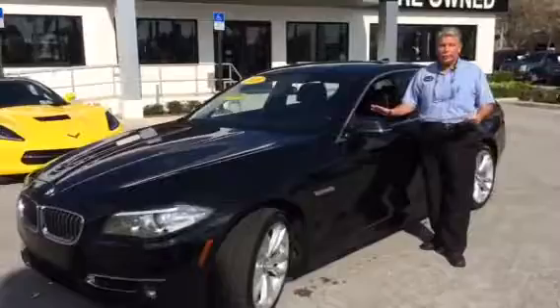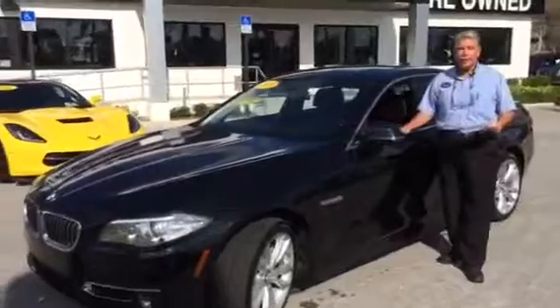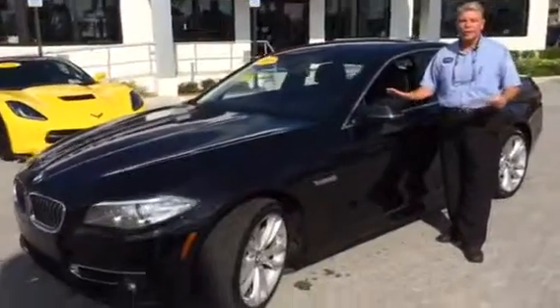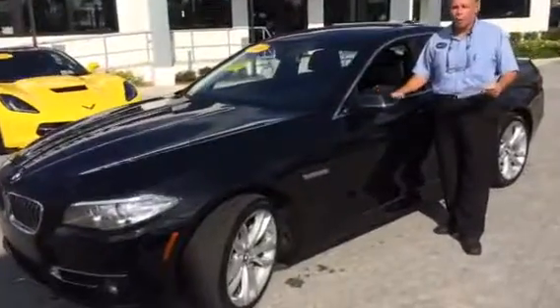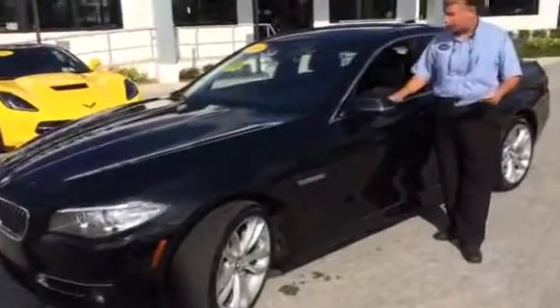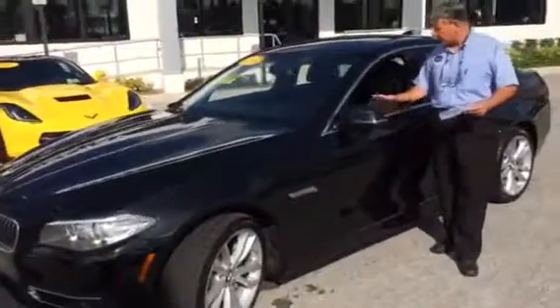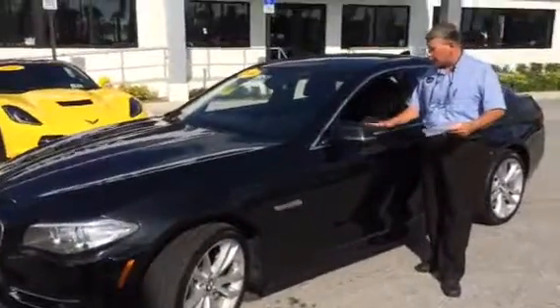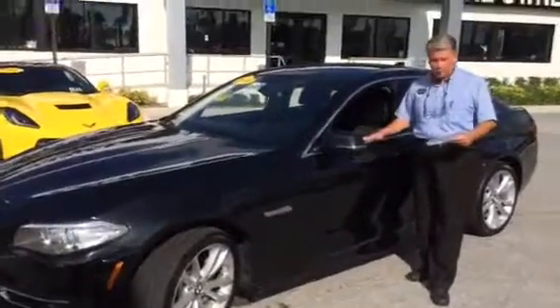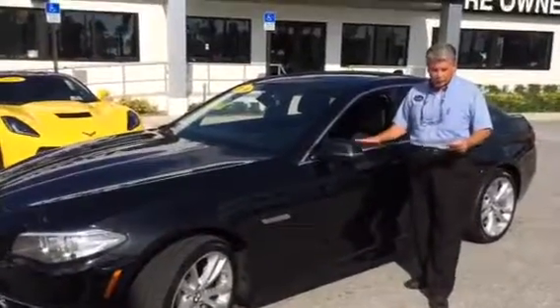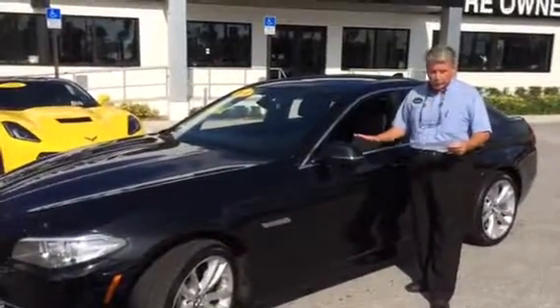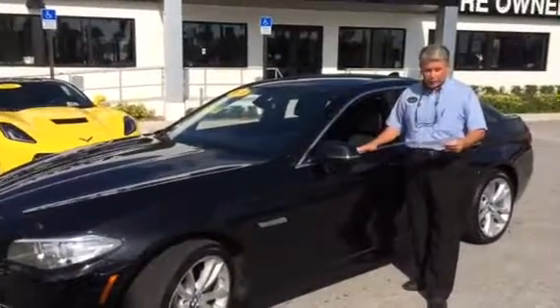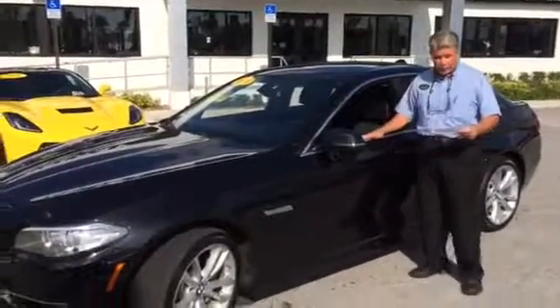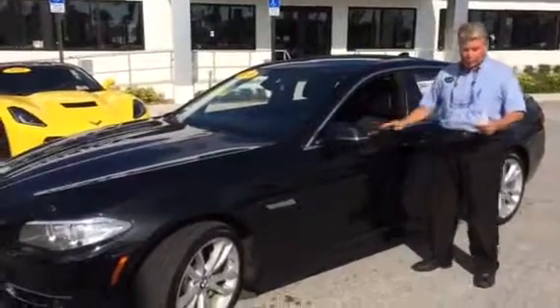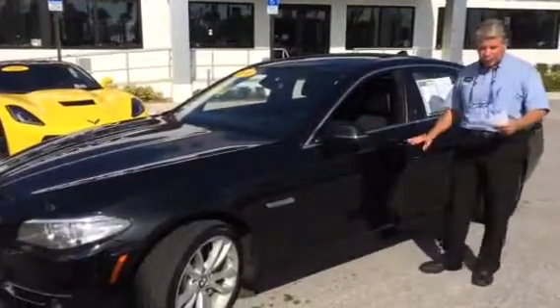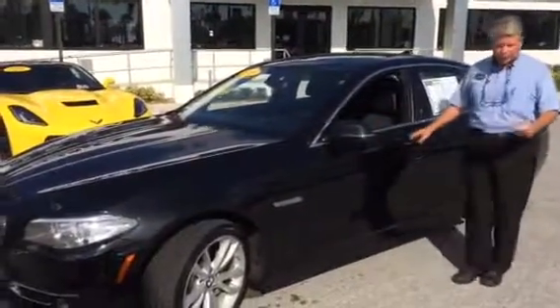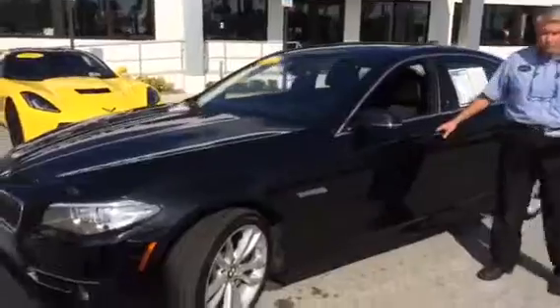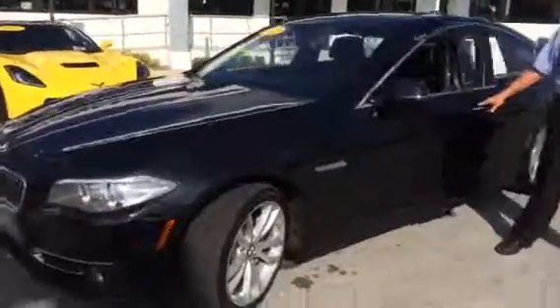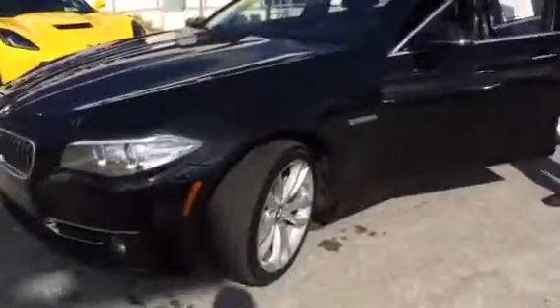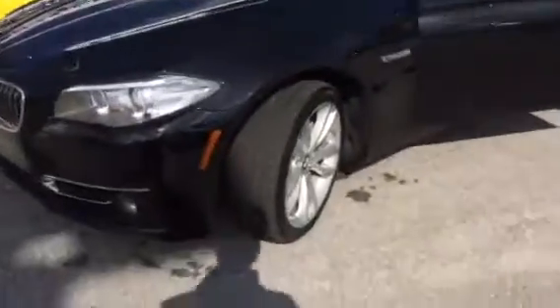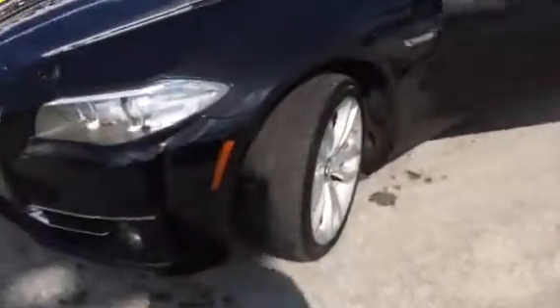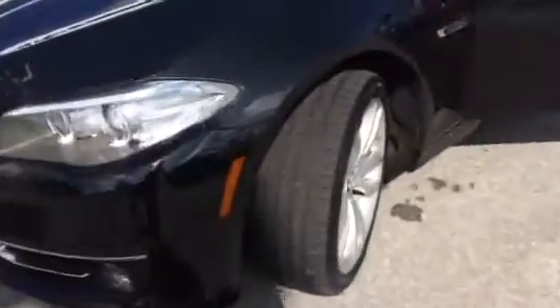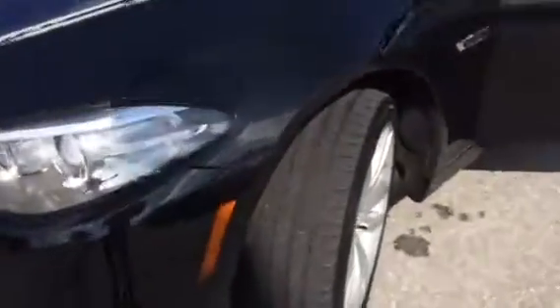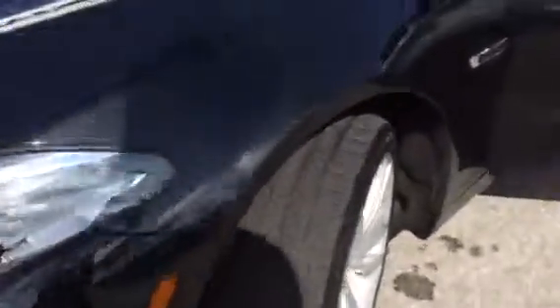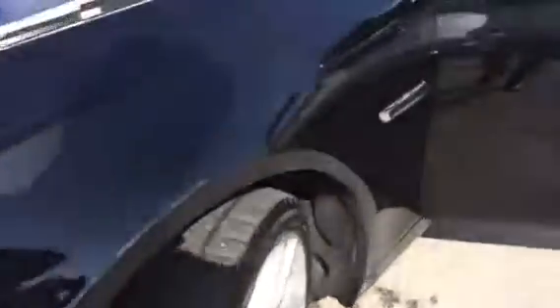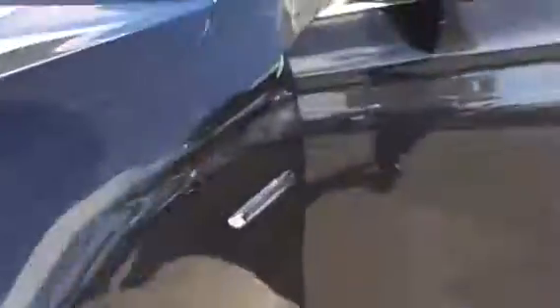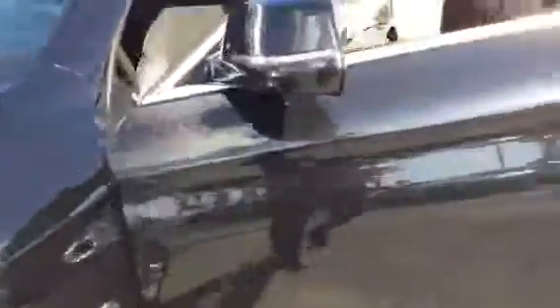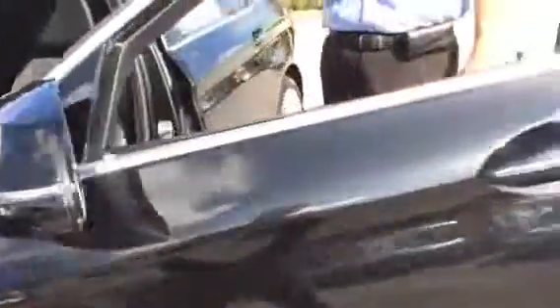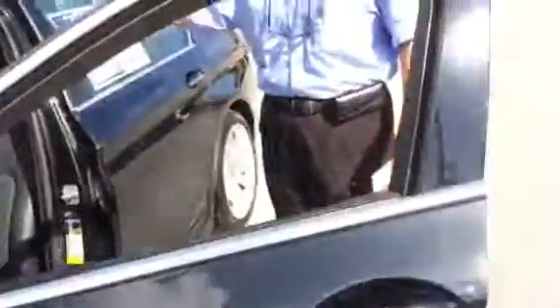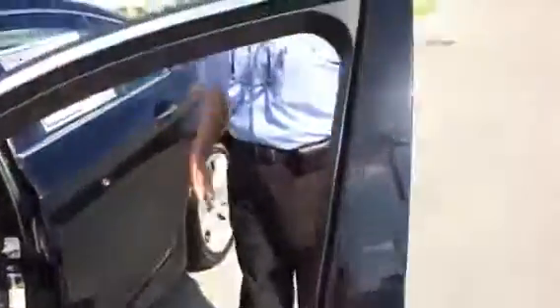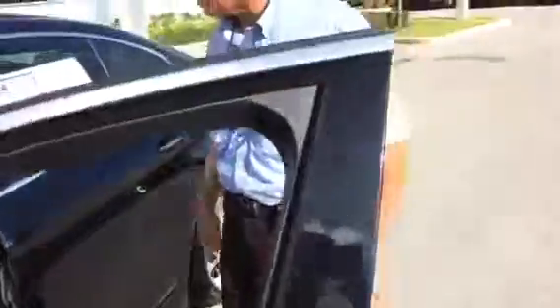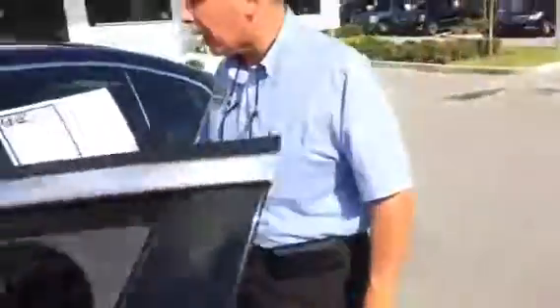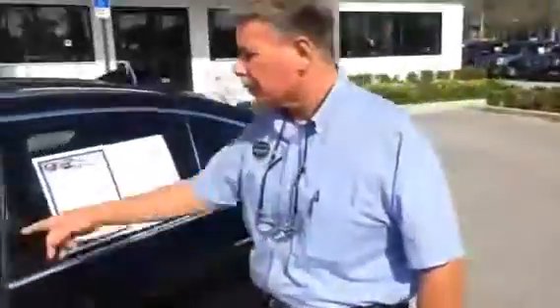This car is wonderful. It's got the black leather, it's got HUD — heads up display — navigation, dual power seats, everything you expect, and the sunroof on a 5 Series.